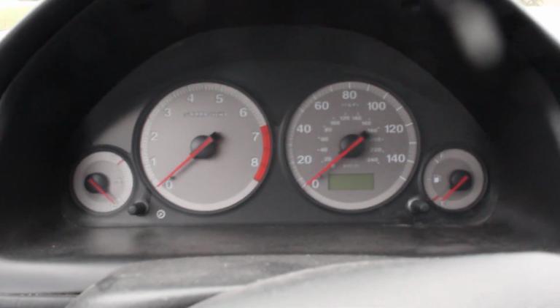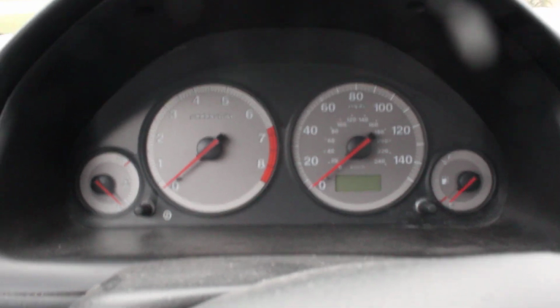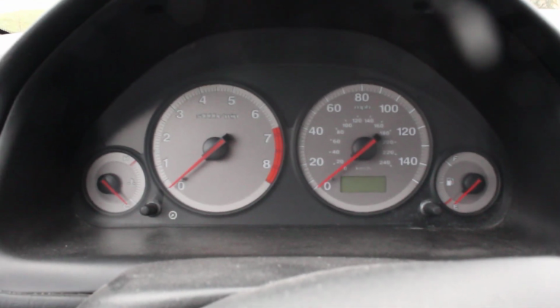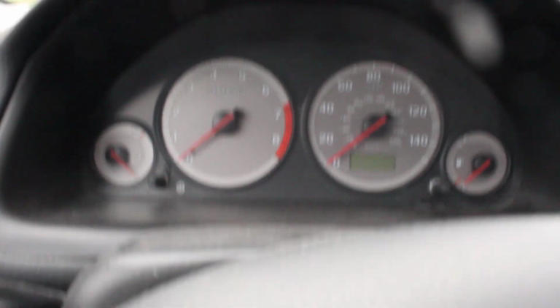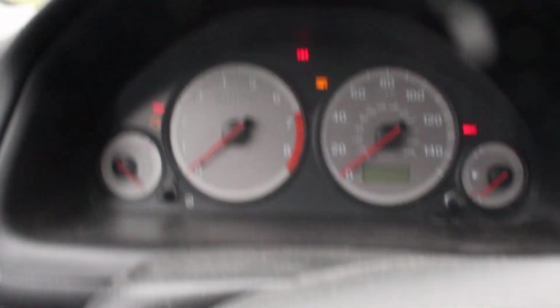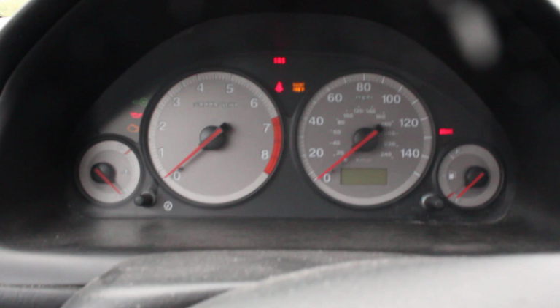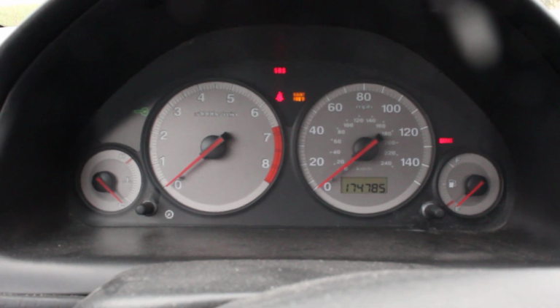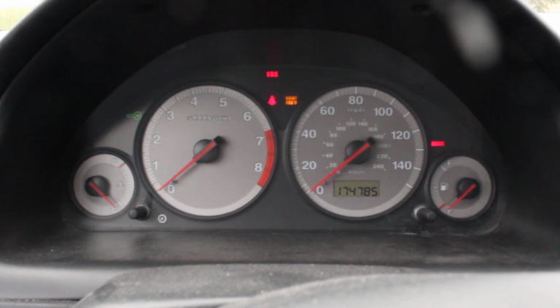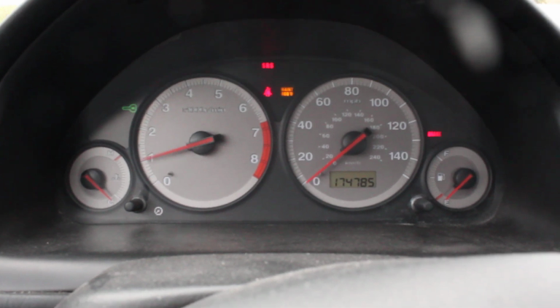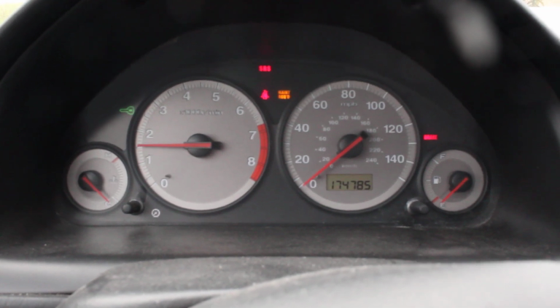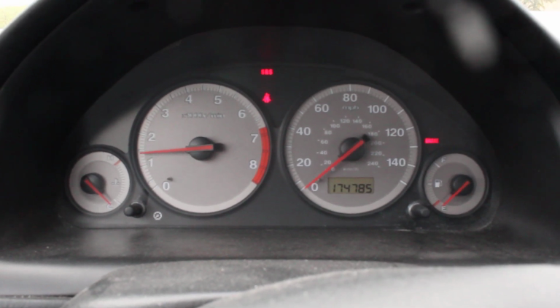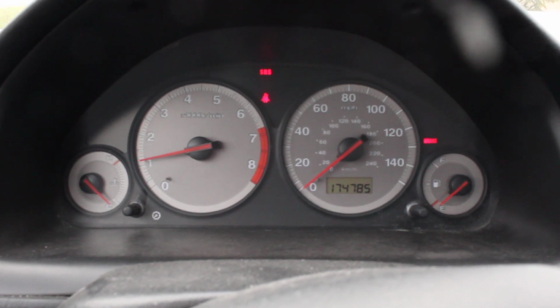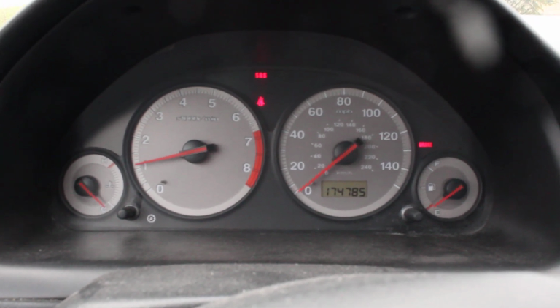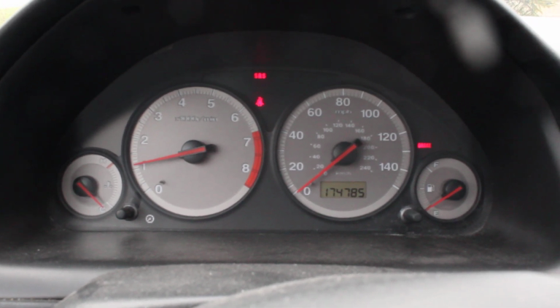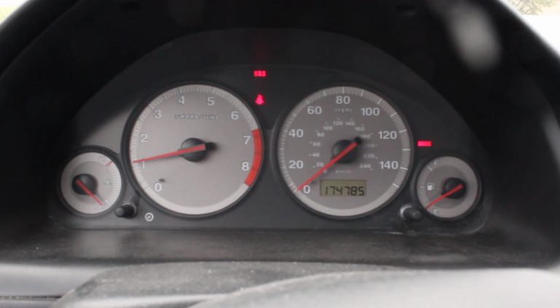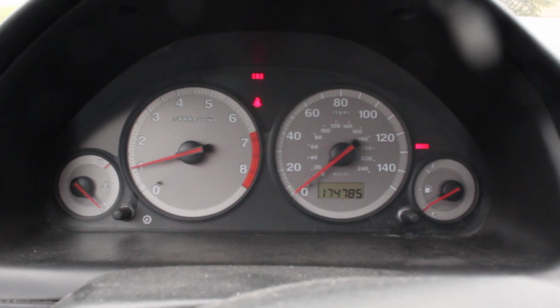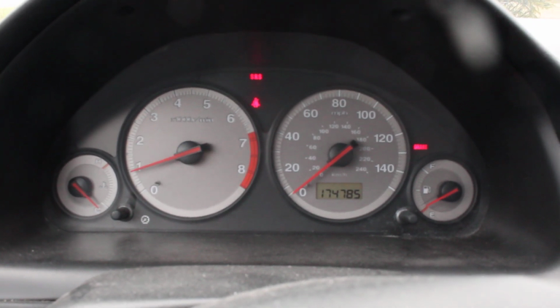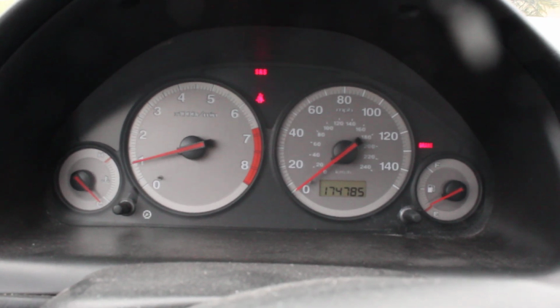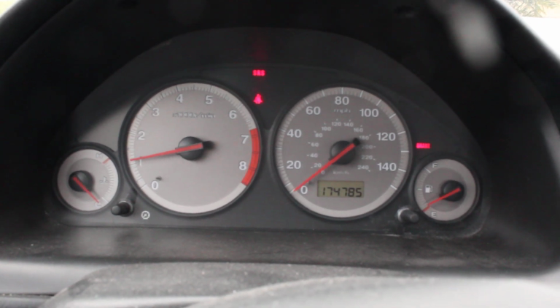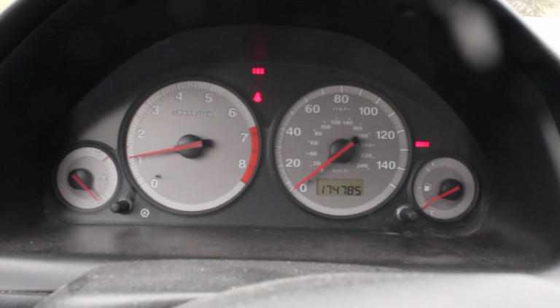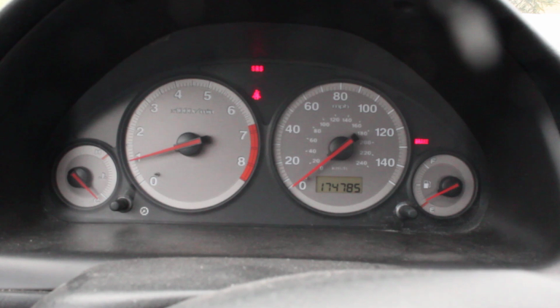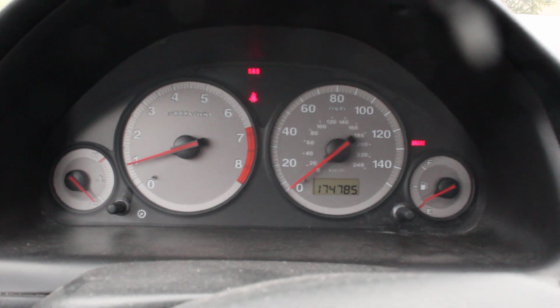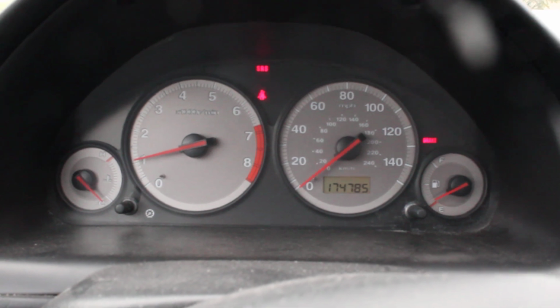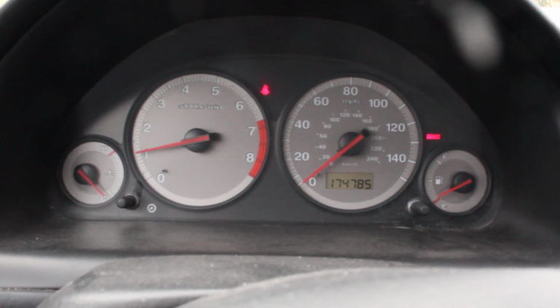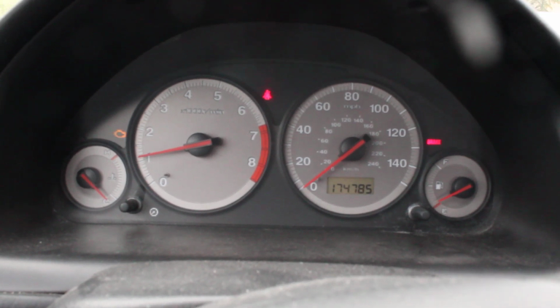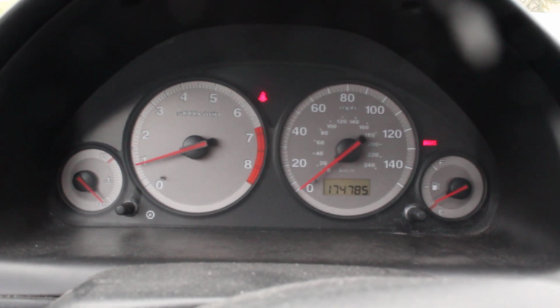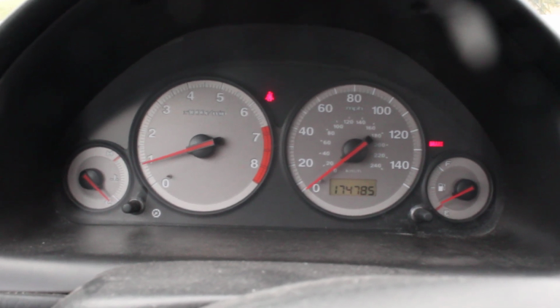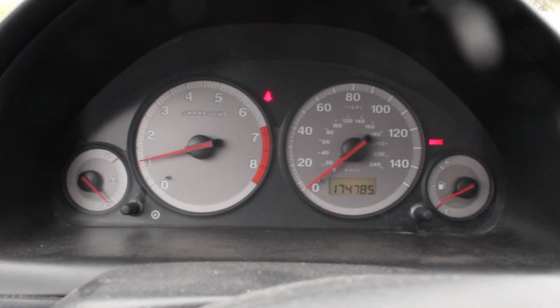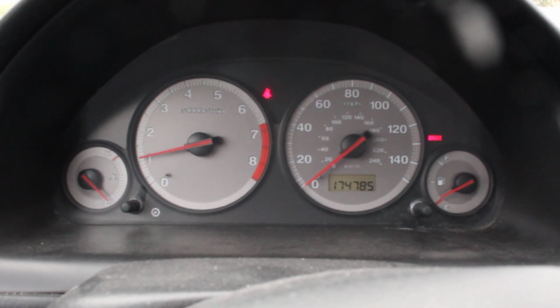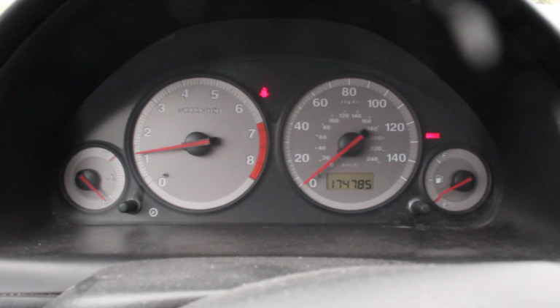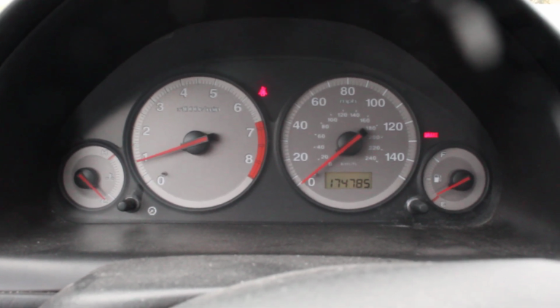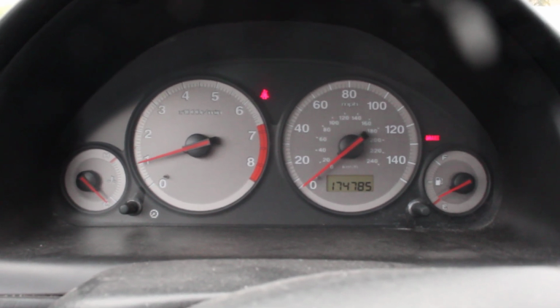Let me show you what that looks like. You can see the tach jumping around. Every time the relay clicks, the check engine light comes on and the tach dances.